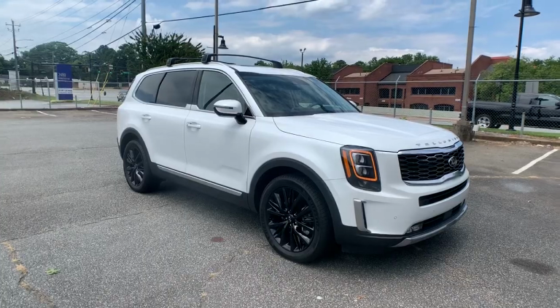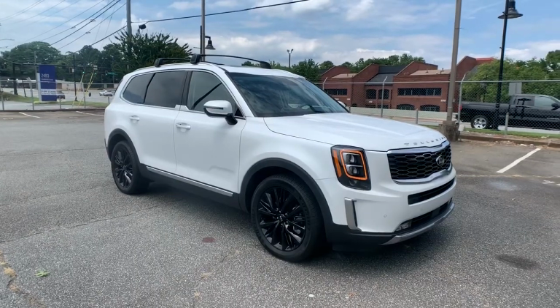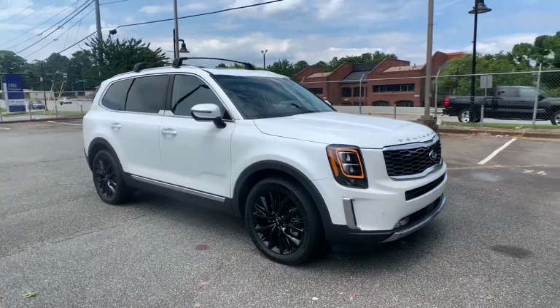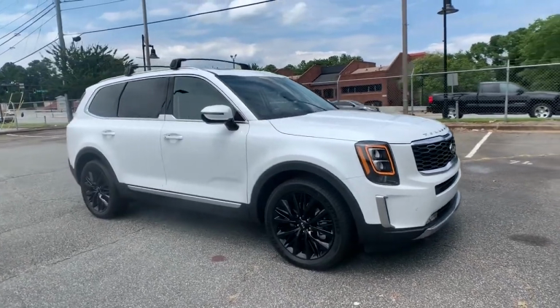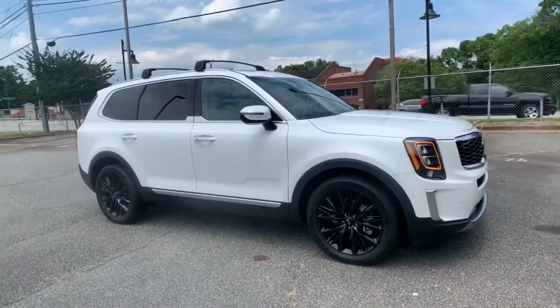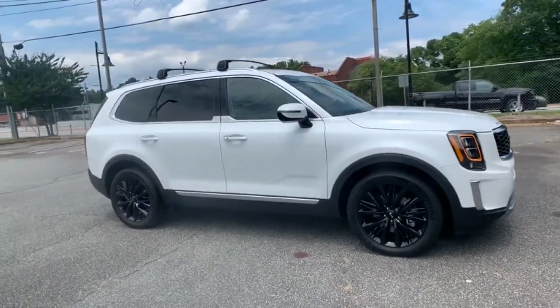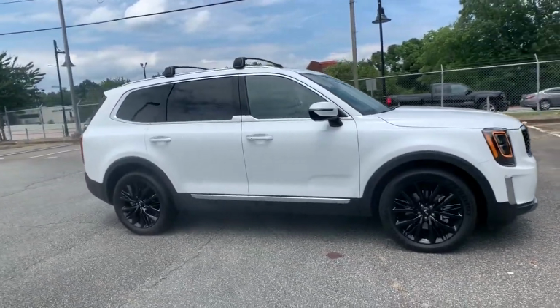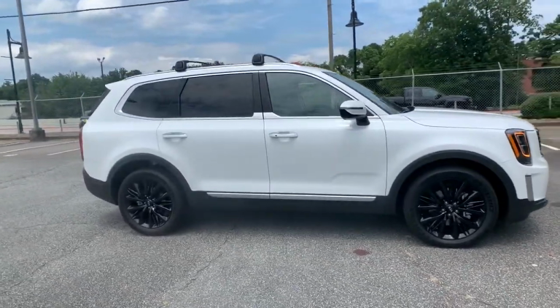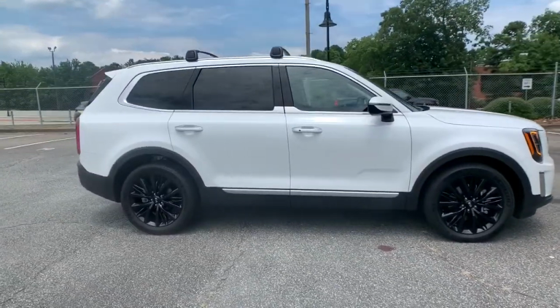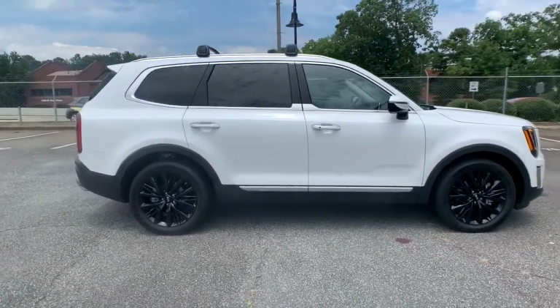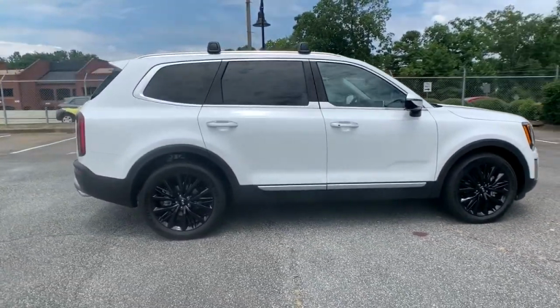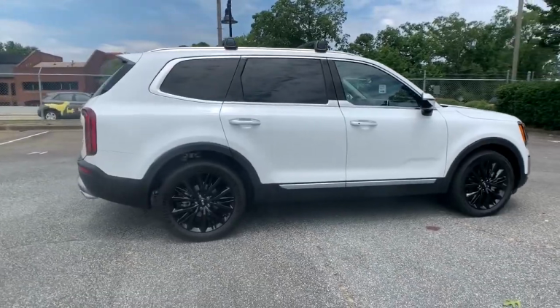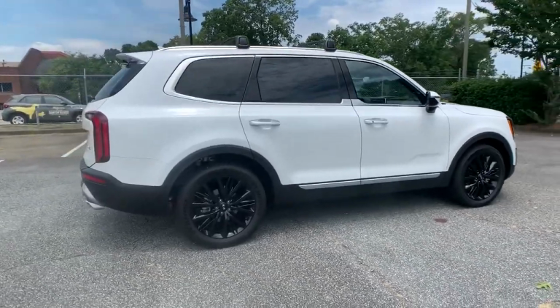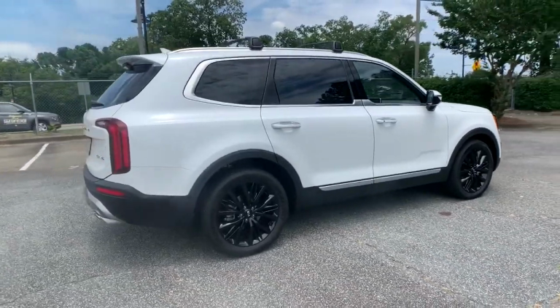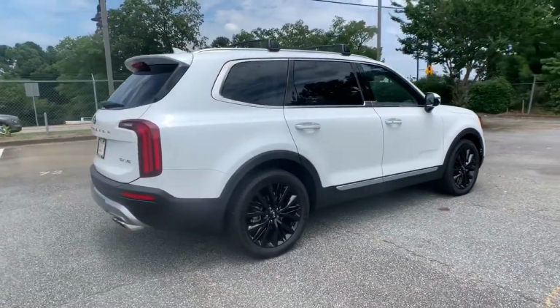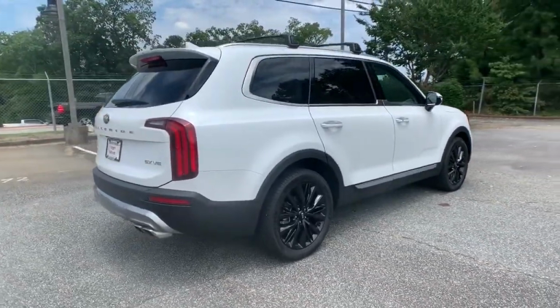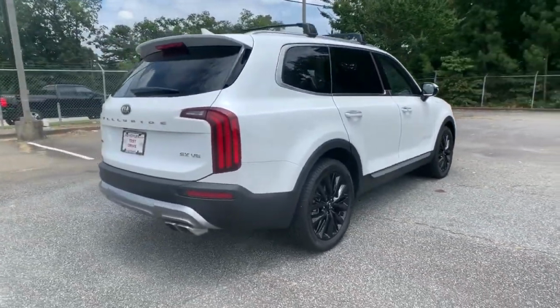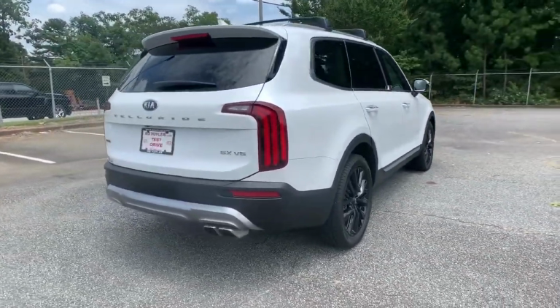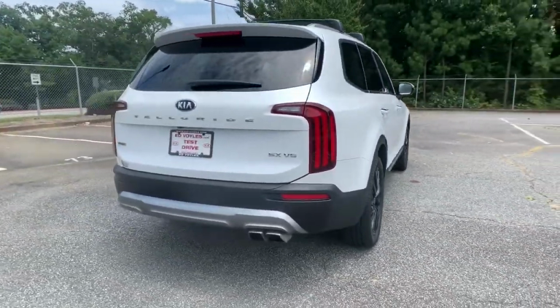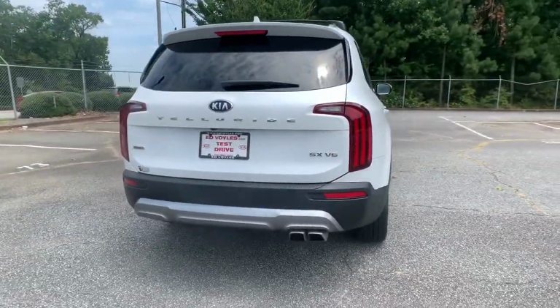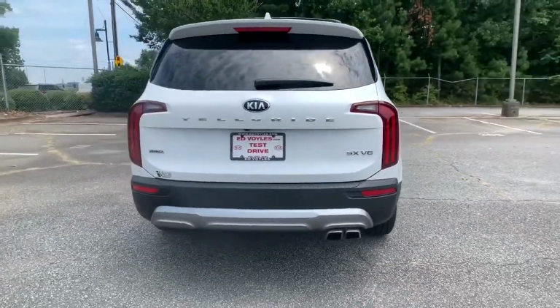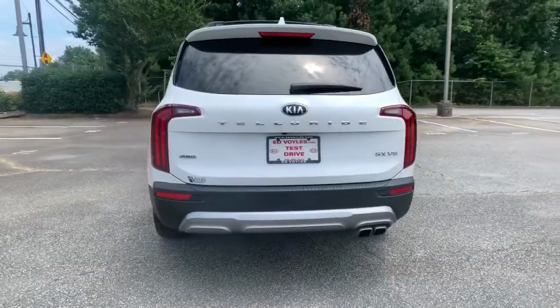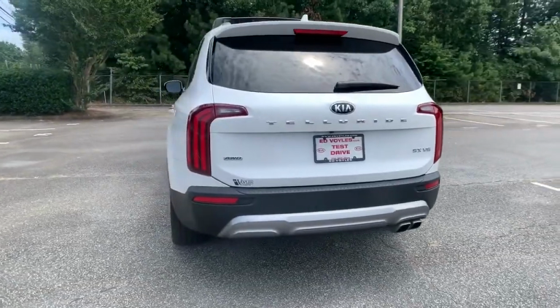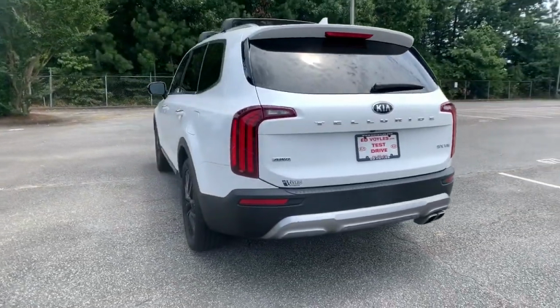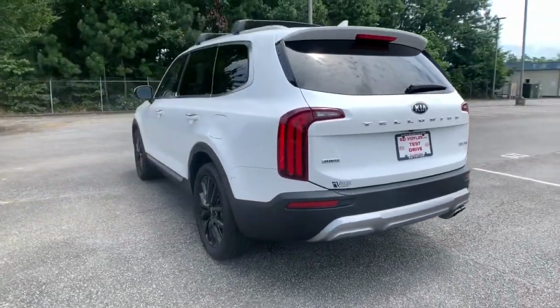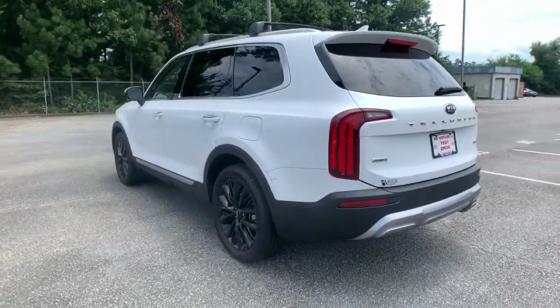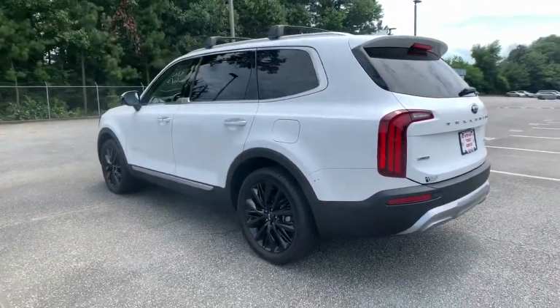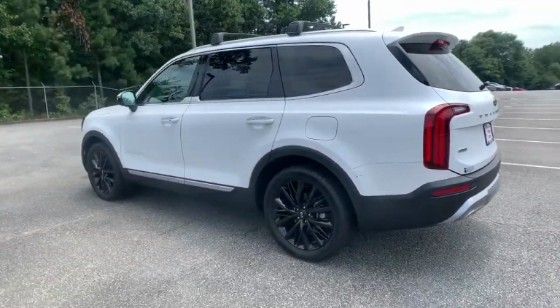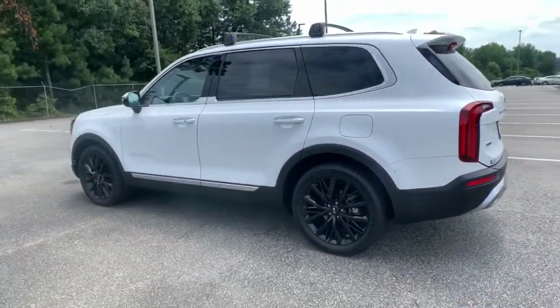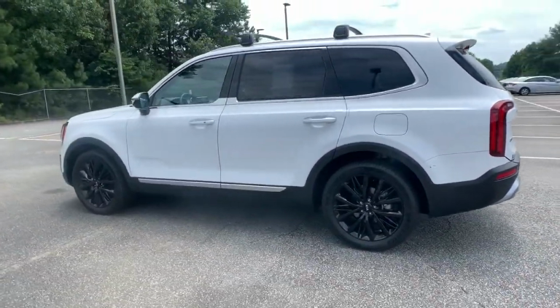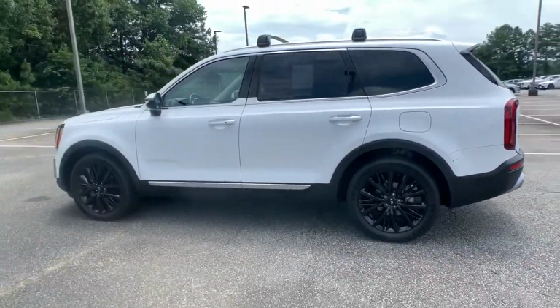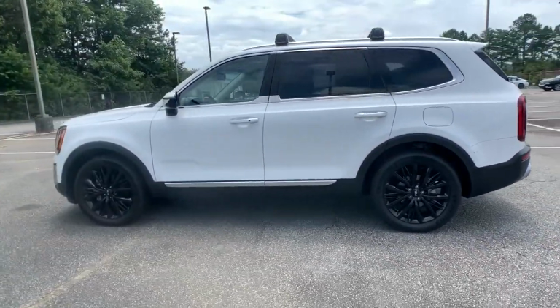Your next car could be the 2020 Kia Telluride. With less than 10,000 miles on the odometer, this vehicle provides excellent value. This handsome and versatile Telluride is ready to help you explore your world in comfort and confidence.